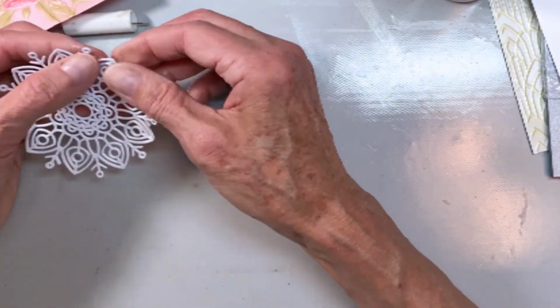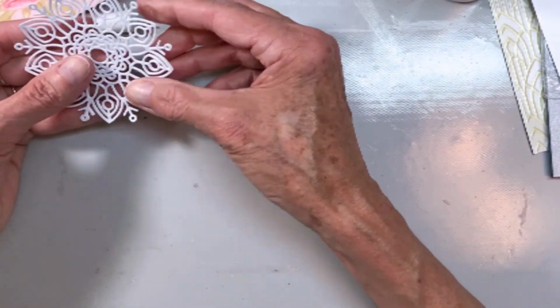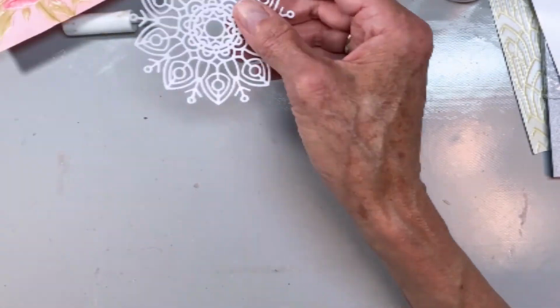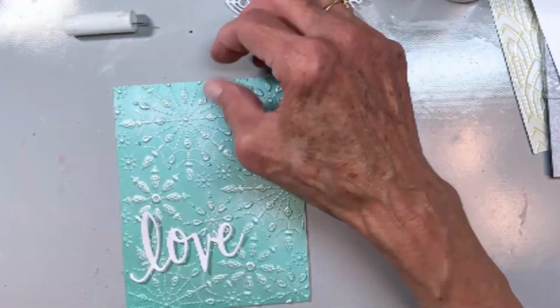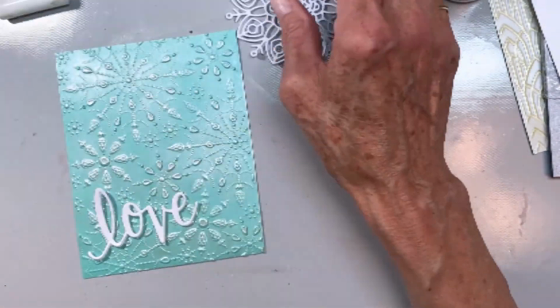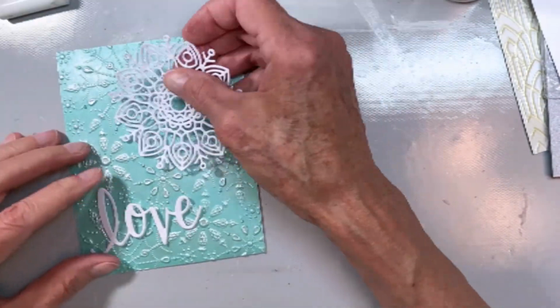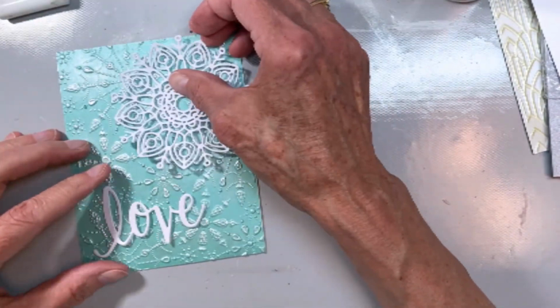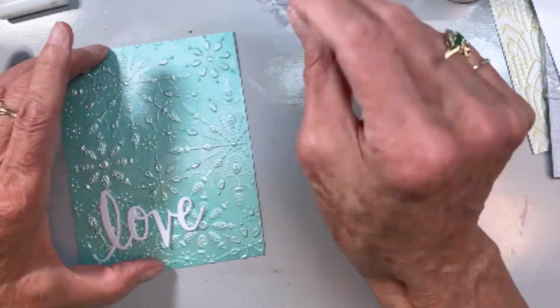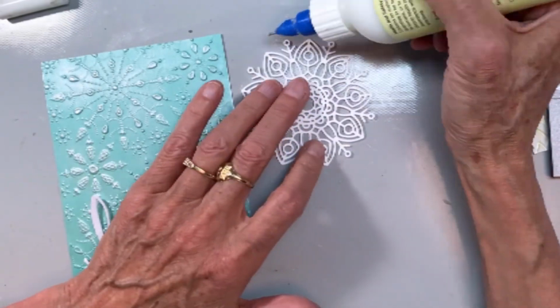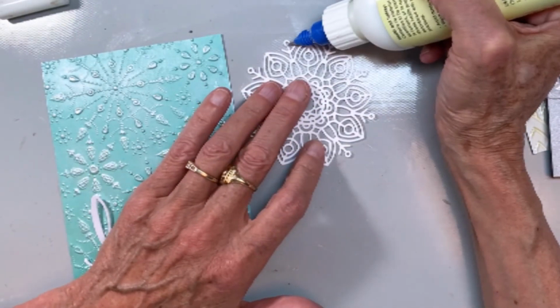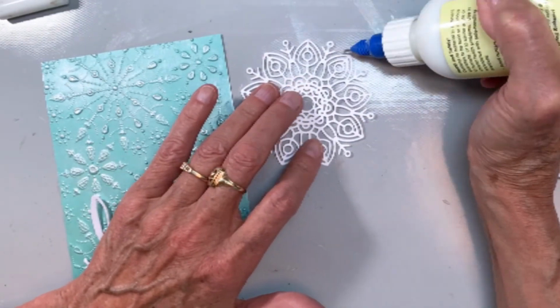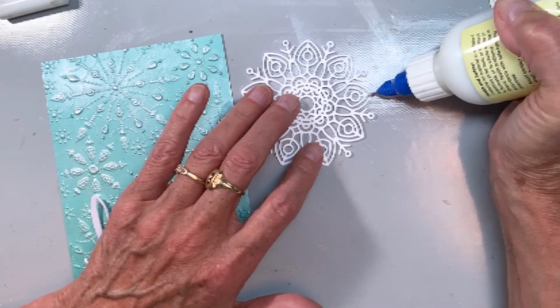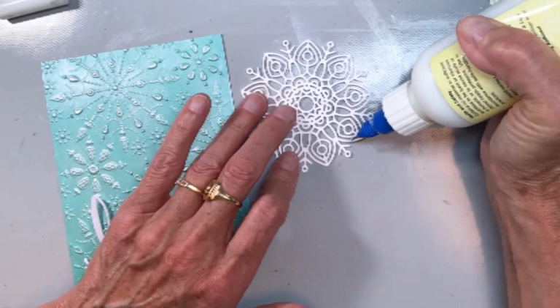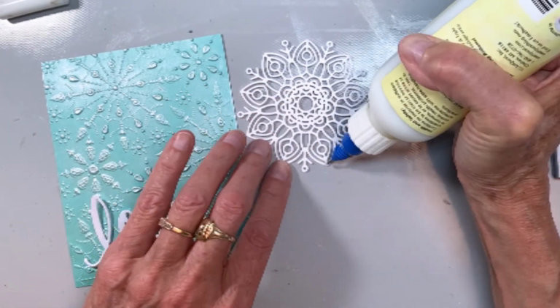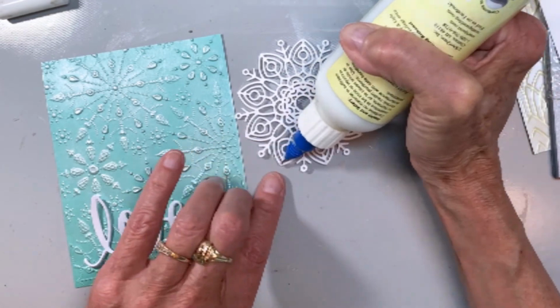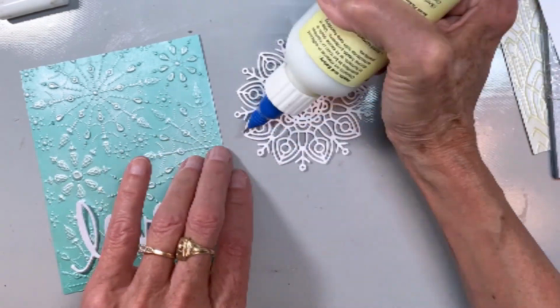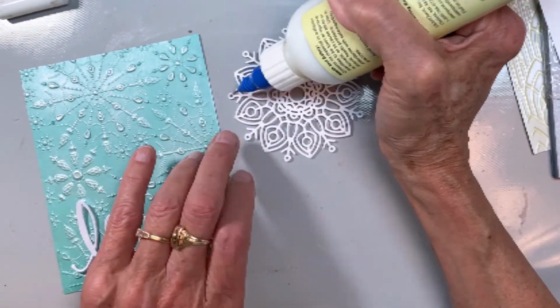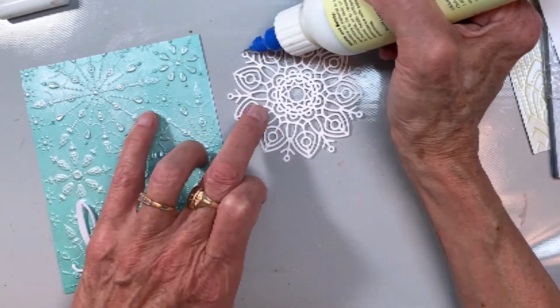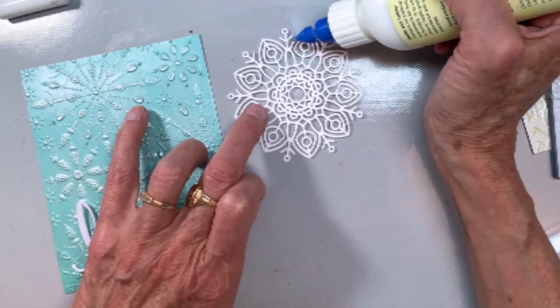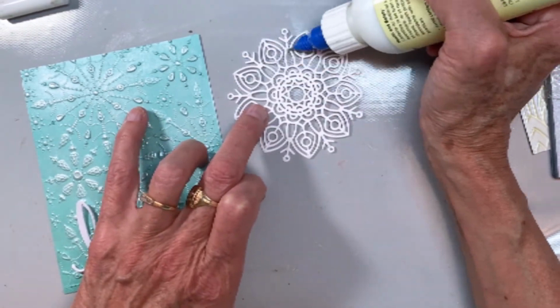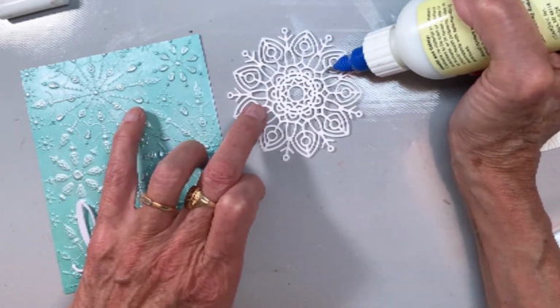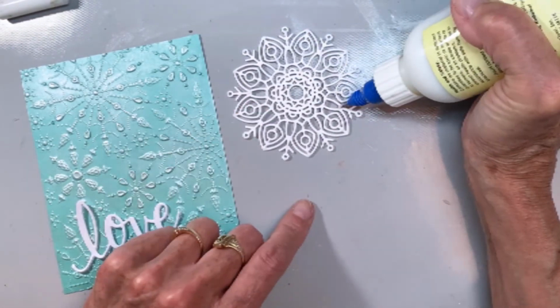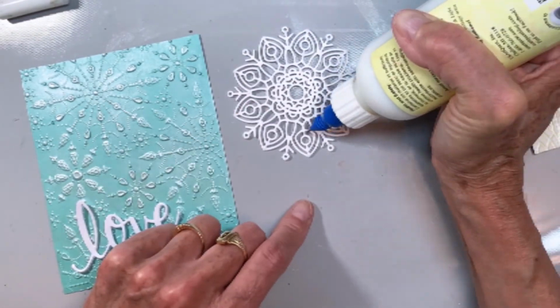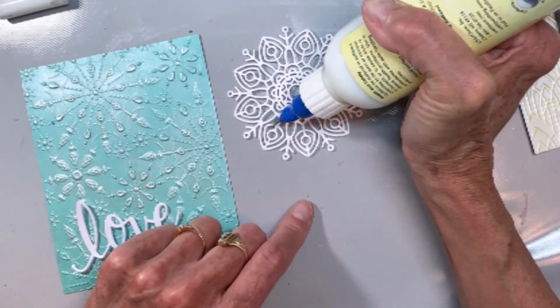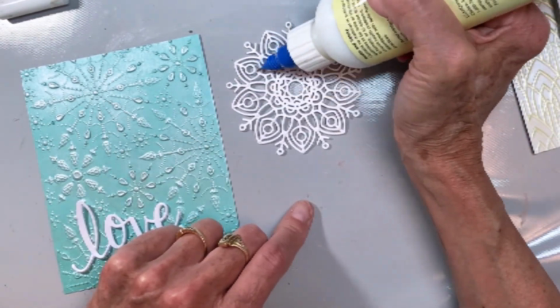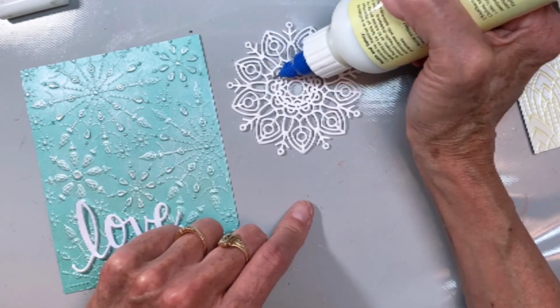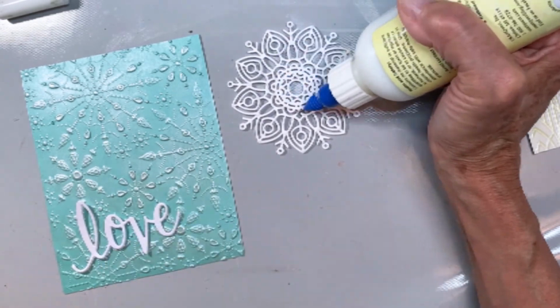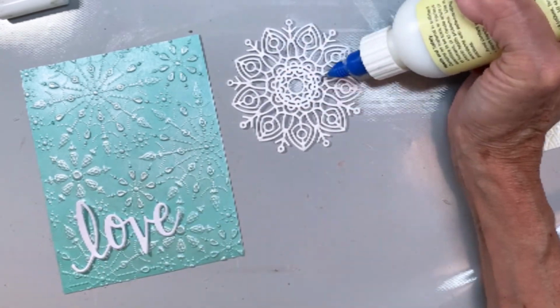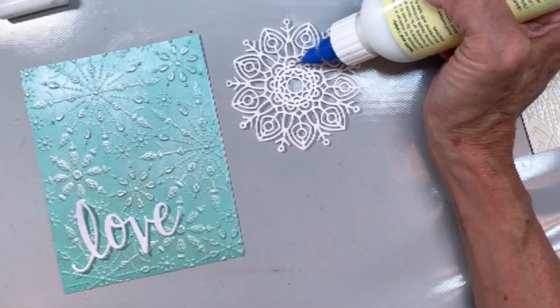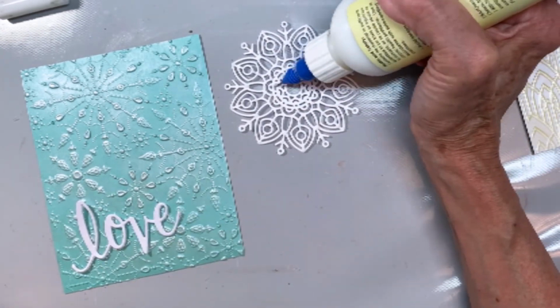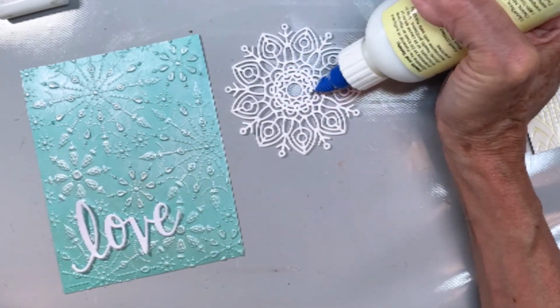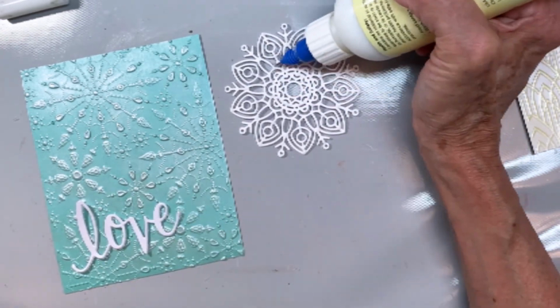Matching it up and making sure they're together. I'm going to do the same thing on the back of the cardstock. This is actually Crystal Stardream Metallic that I cut this out of, so it's got a little bit of a shine too, which is cool.